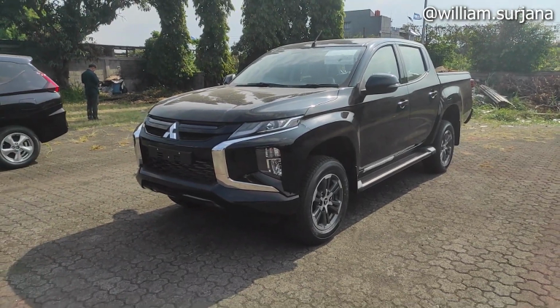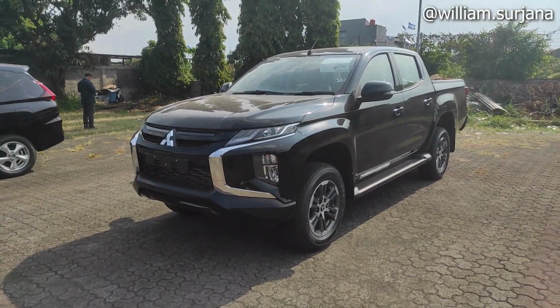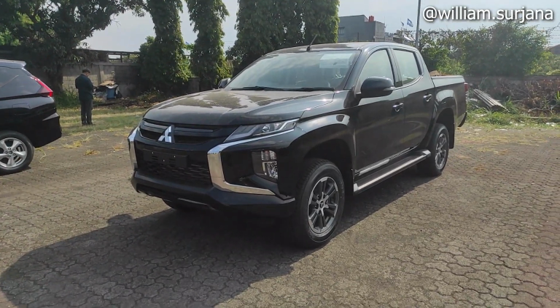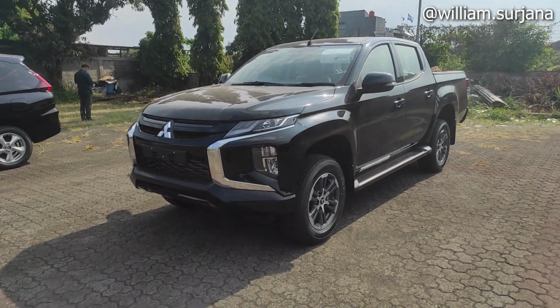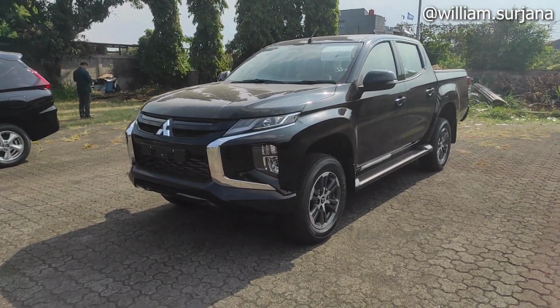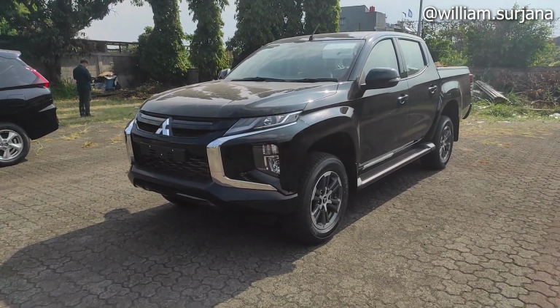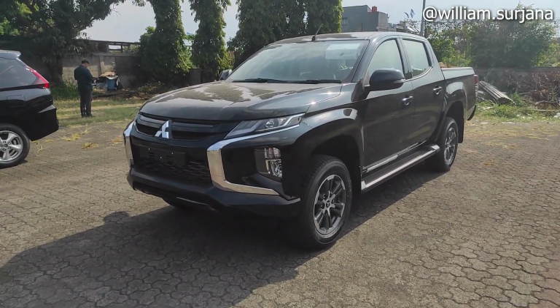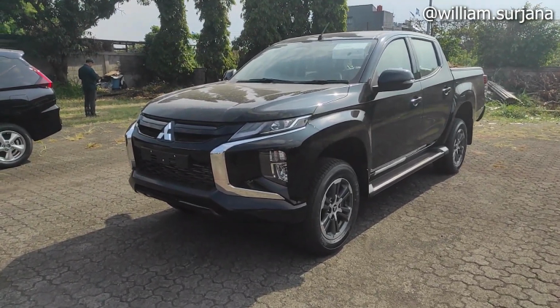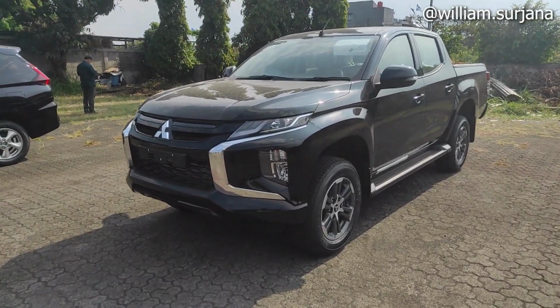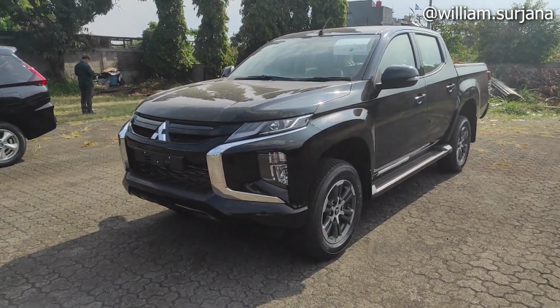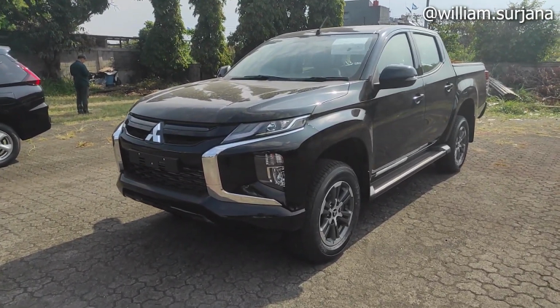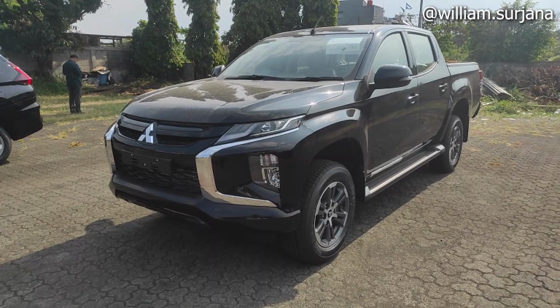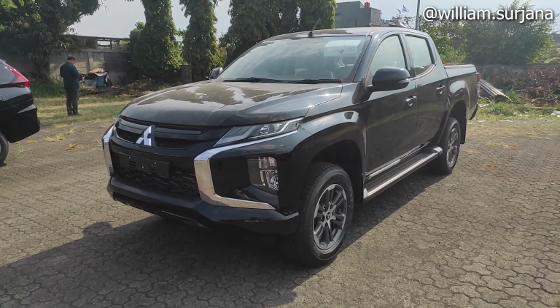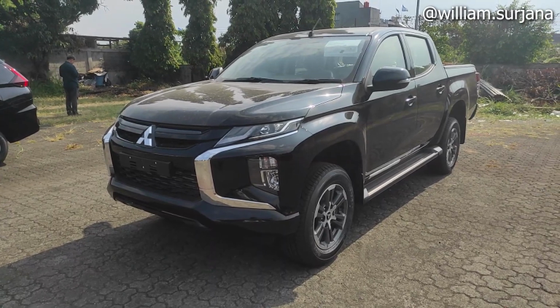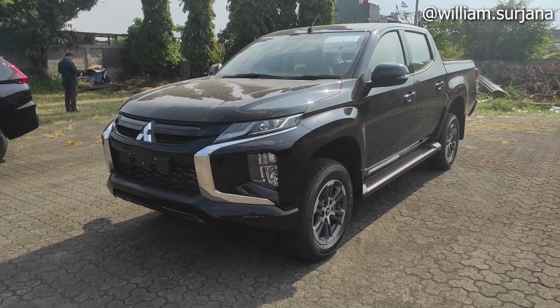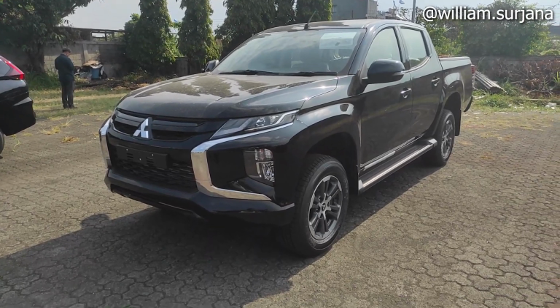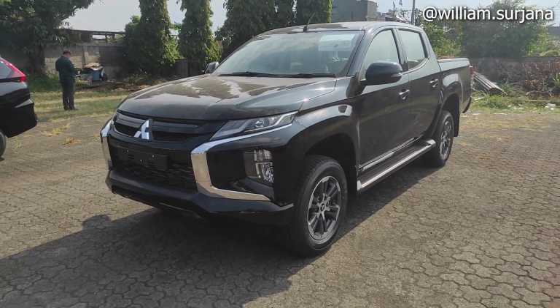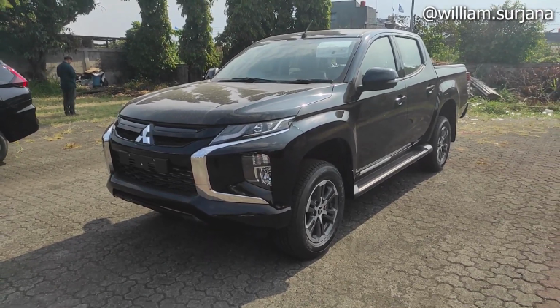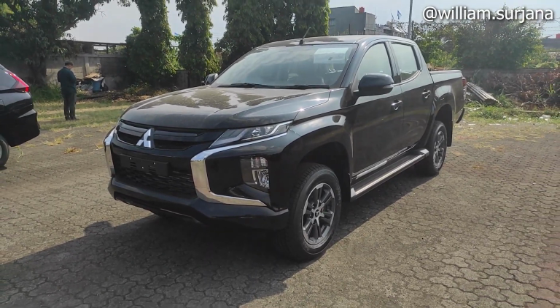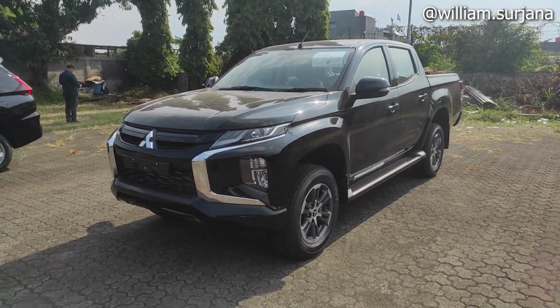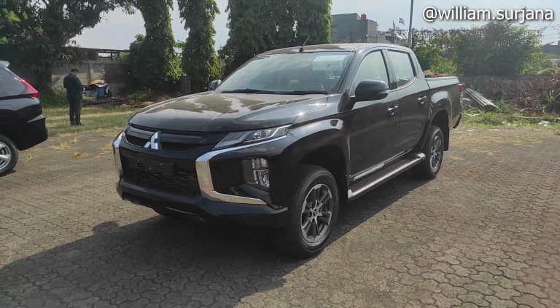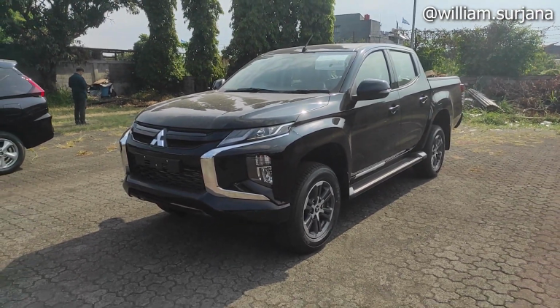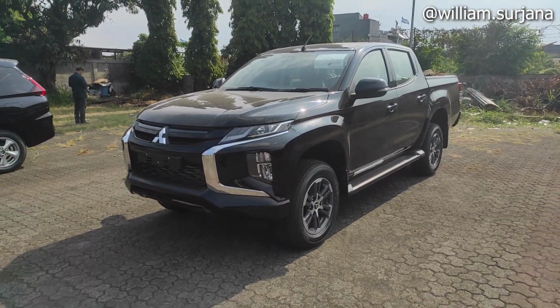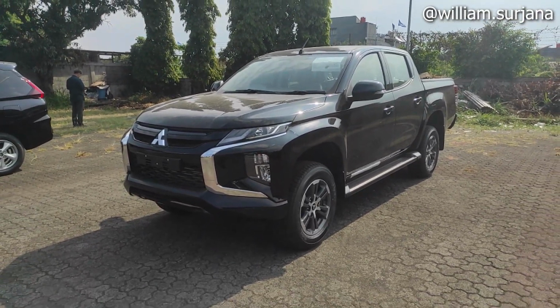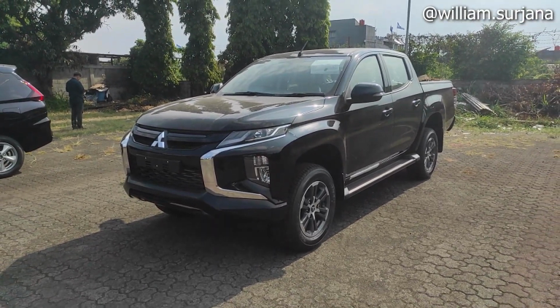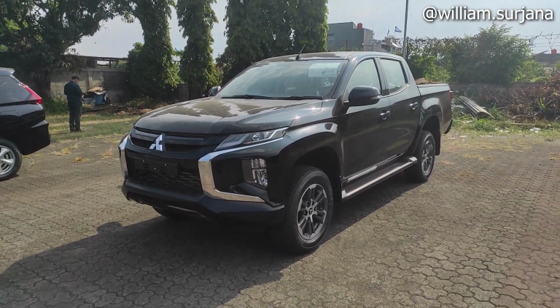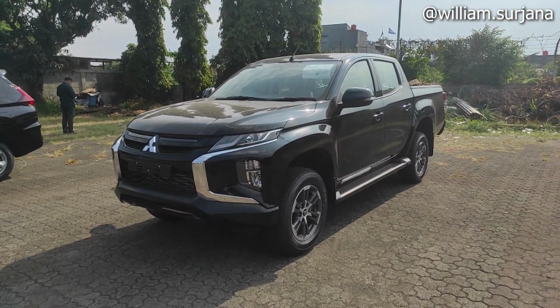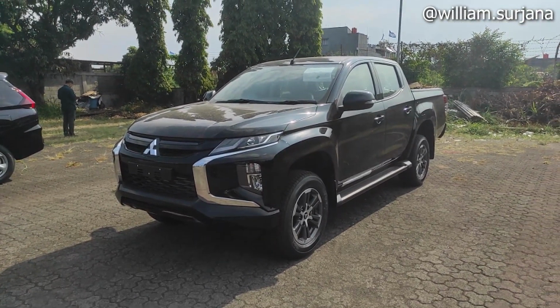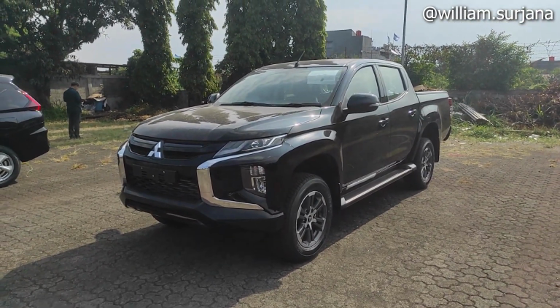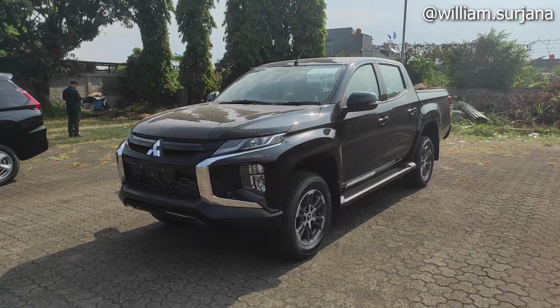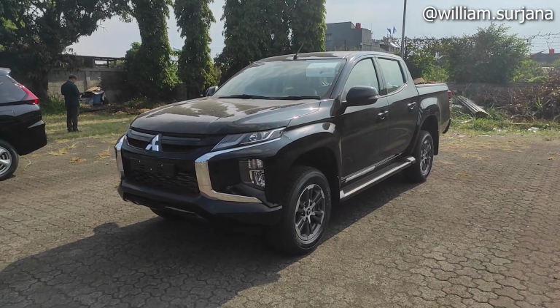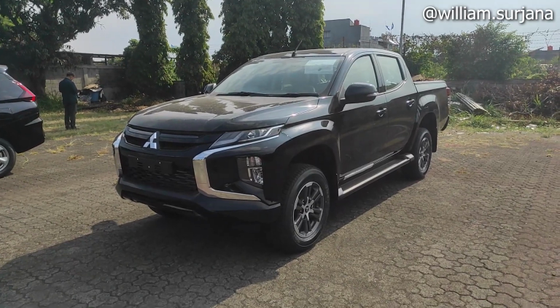Untuk harga dia Rp 448 juta OTR Bandung. Untuk unit ada di Mitsubishi Serikandi di Bandung. Untuk kontak marketingnya bisa cek di description.